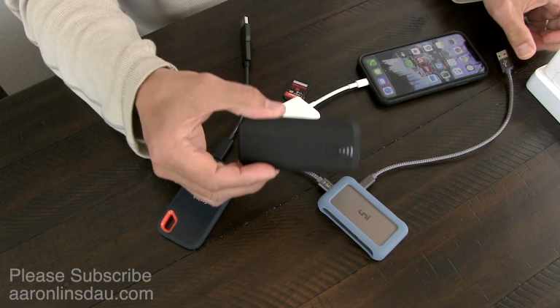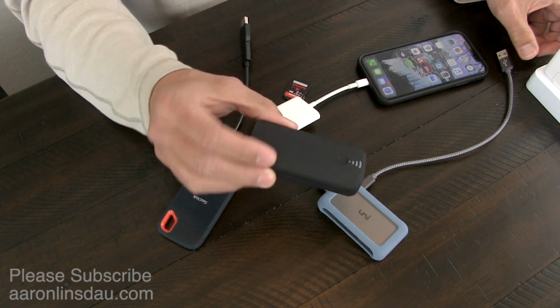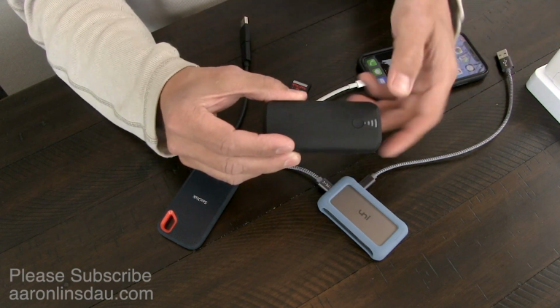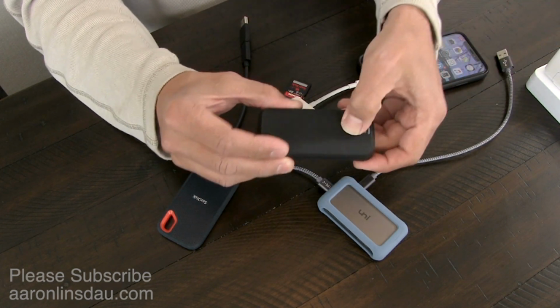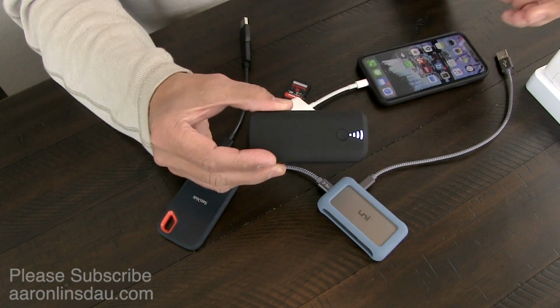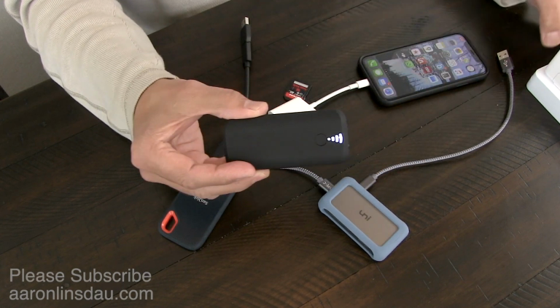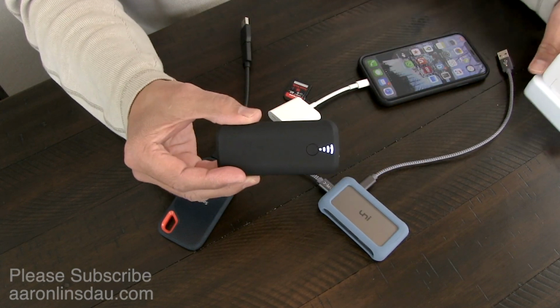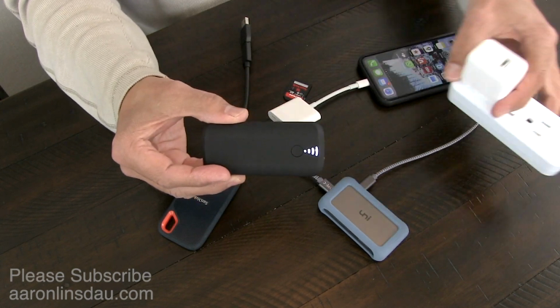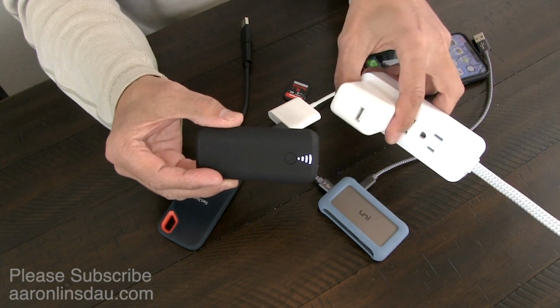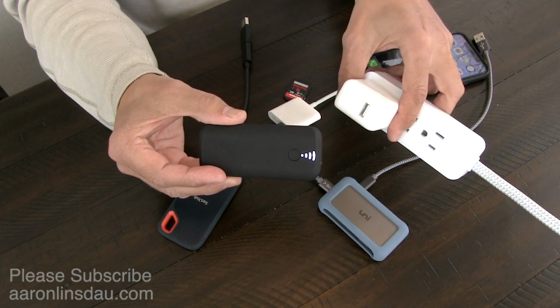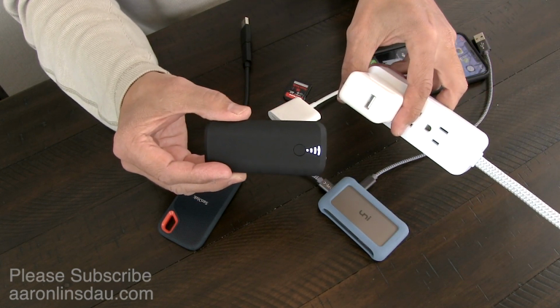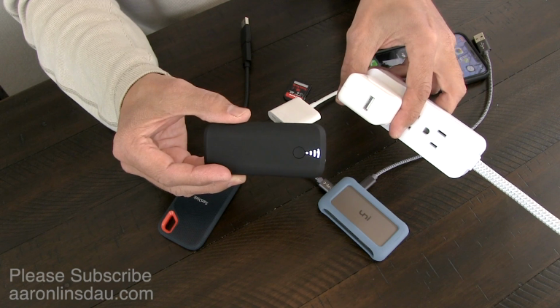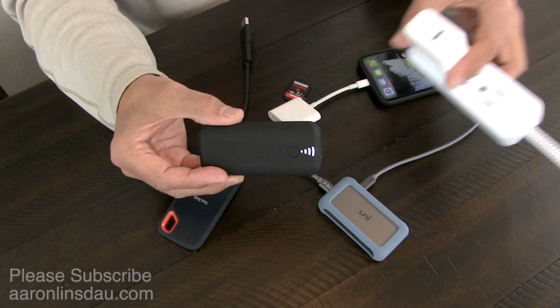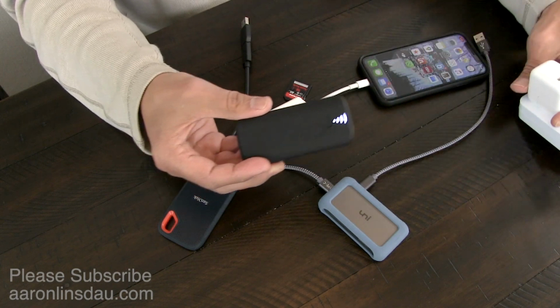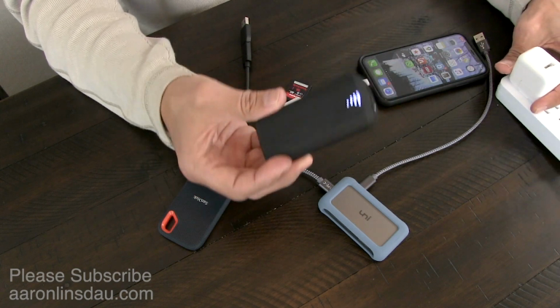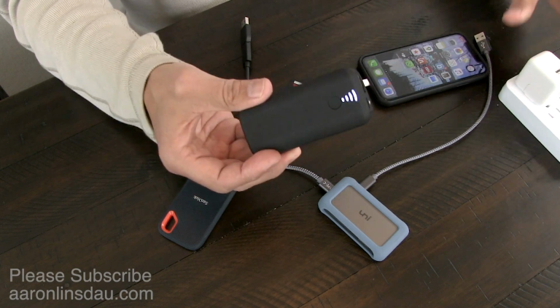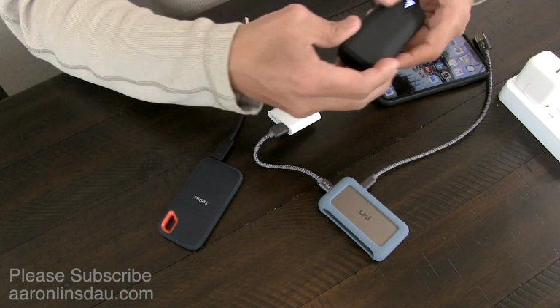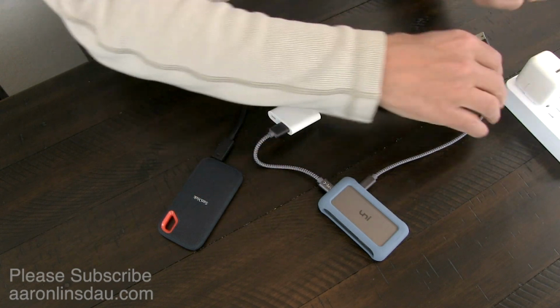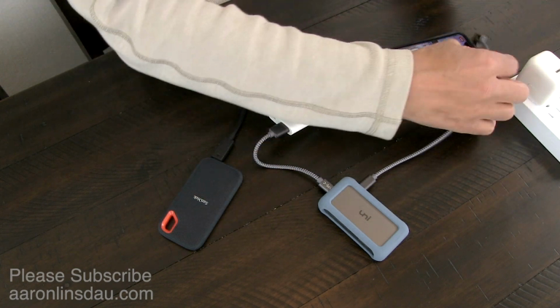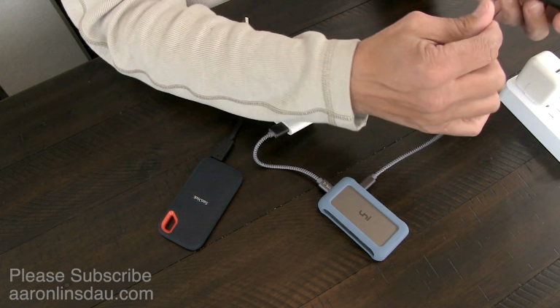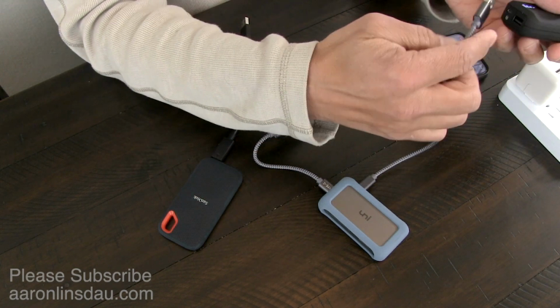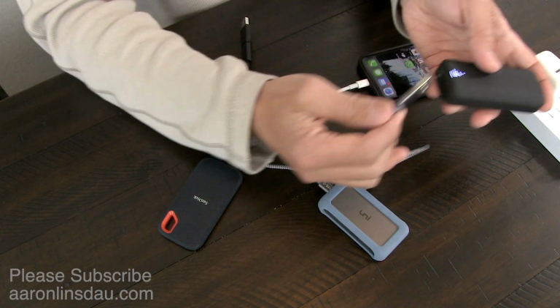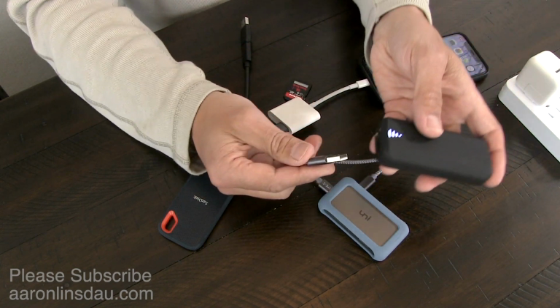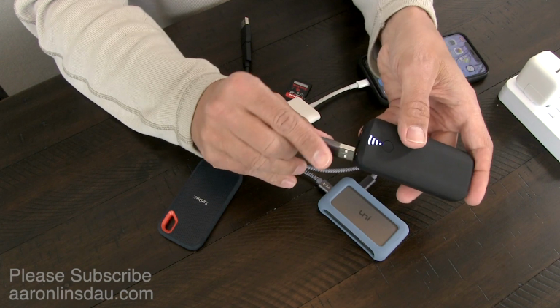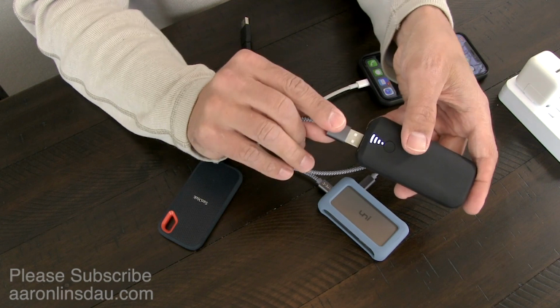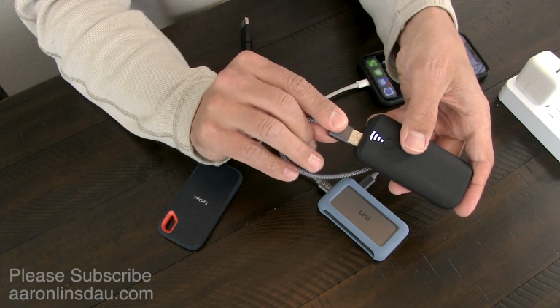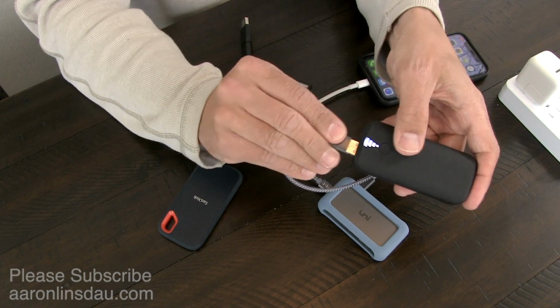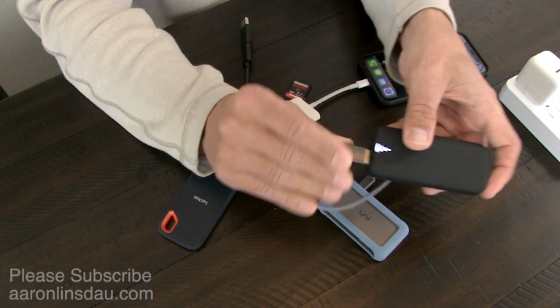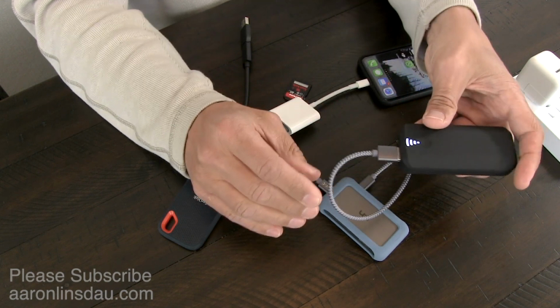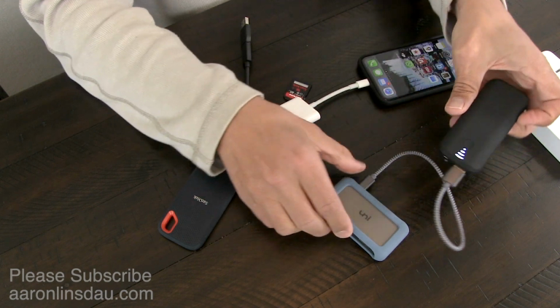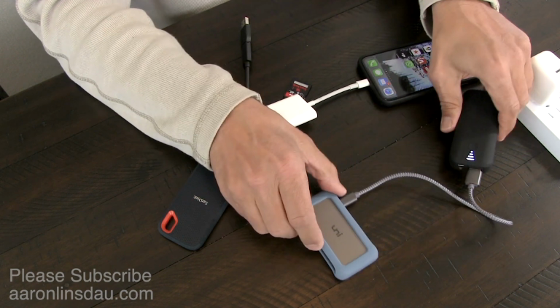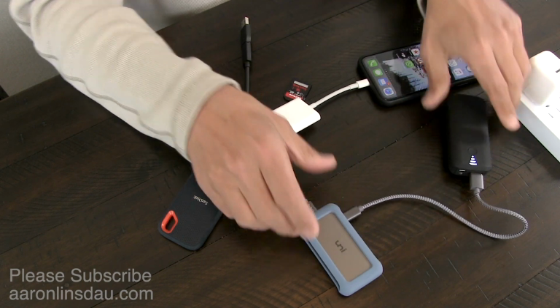It's only a power port, and I emailed Uni about this. You can either use a power bank or you can use a power adapter — it doesn't really matter. I'll show that both work. I'll simply plug the UniHub into the power adapter.